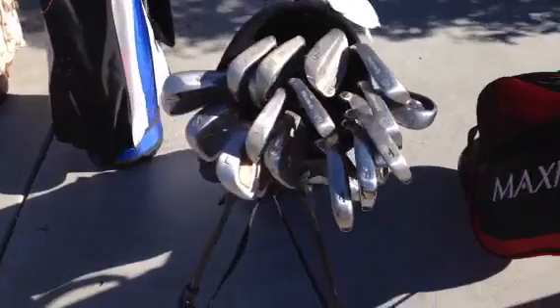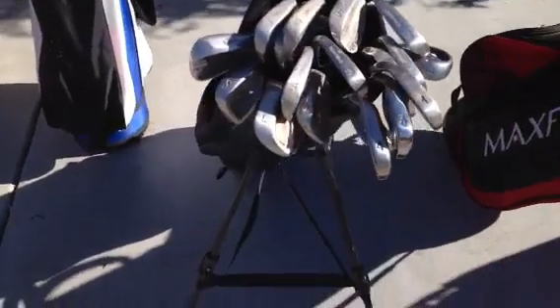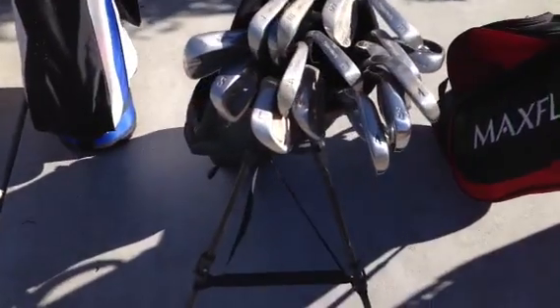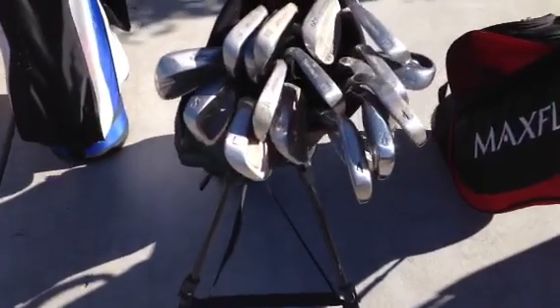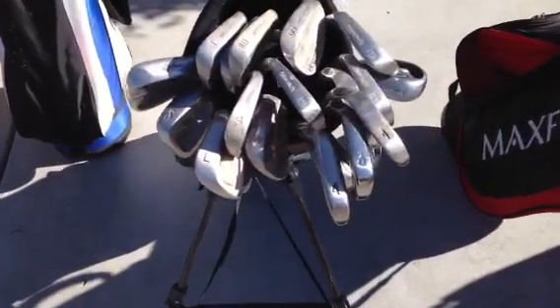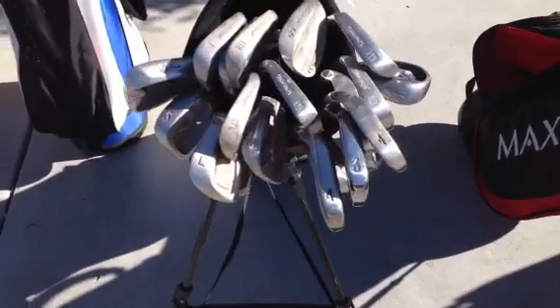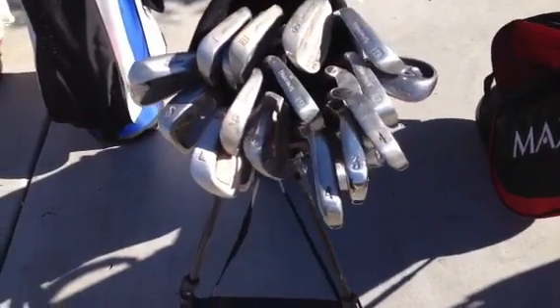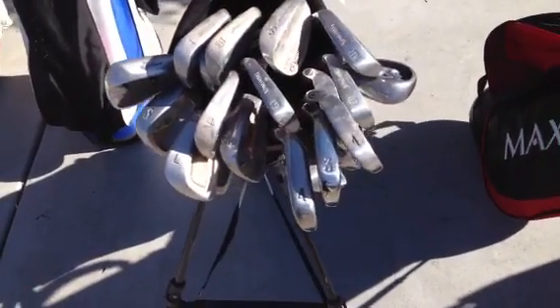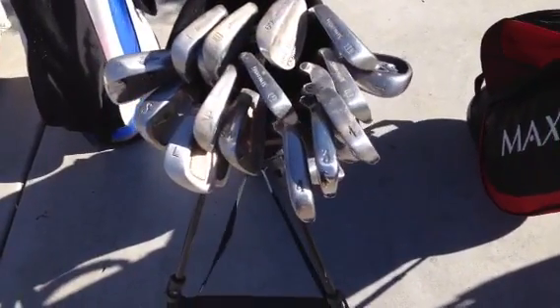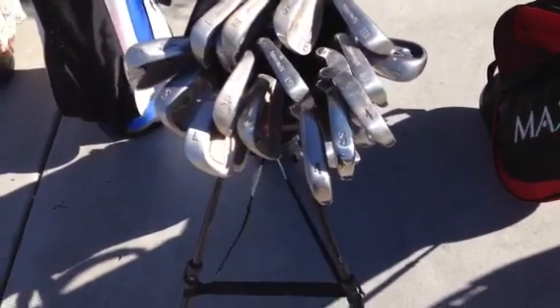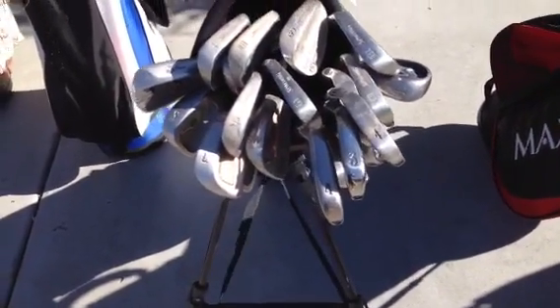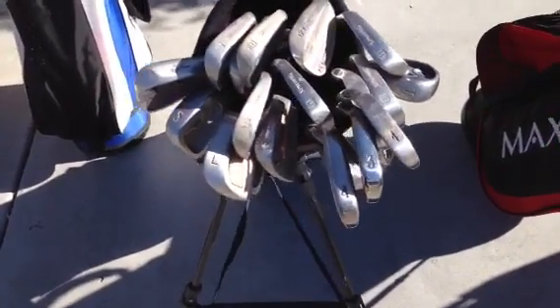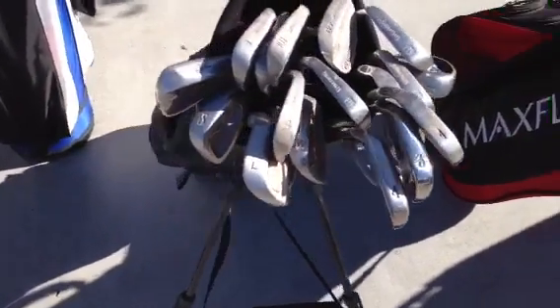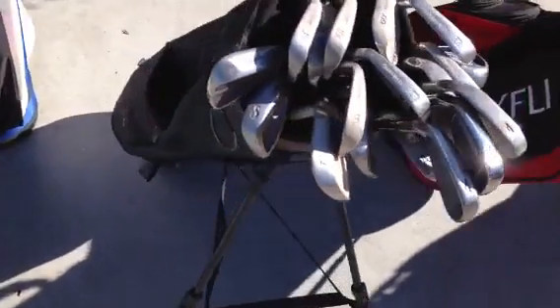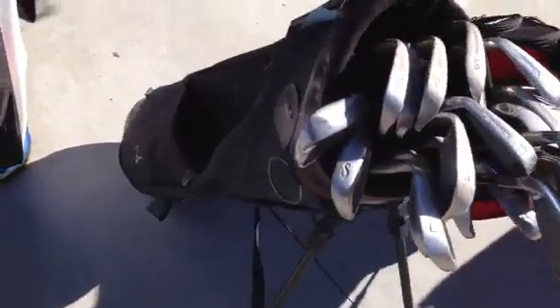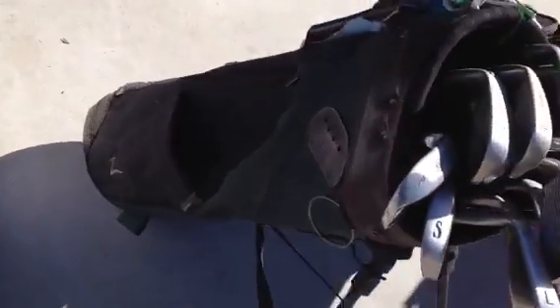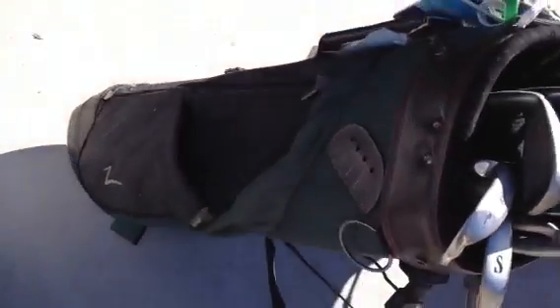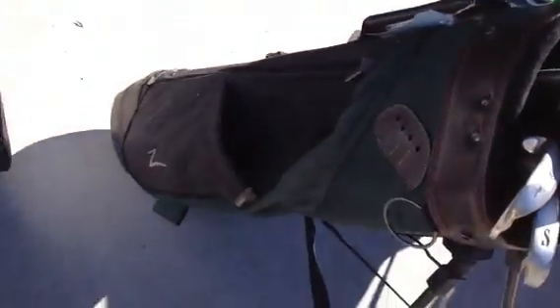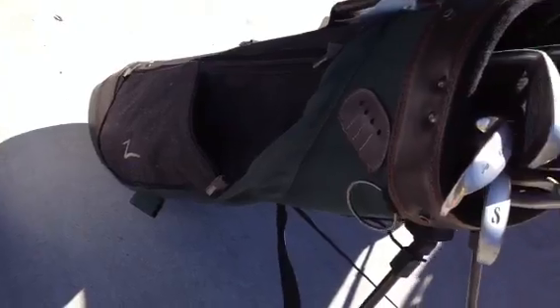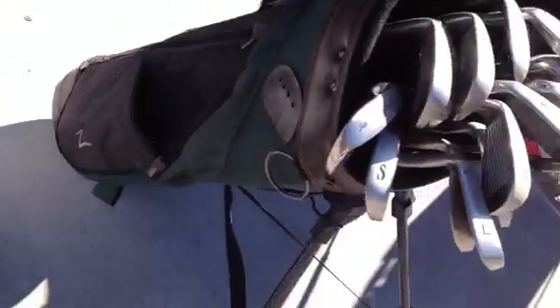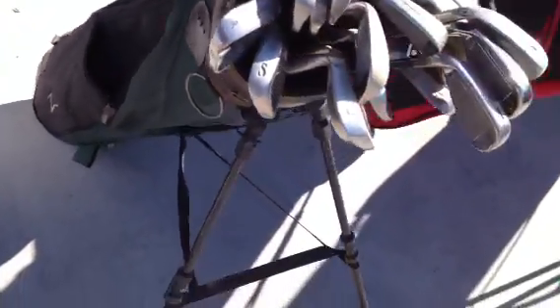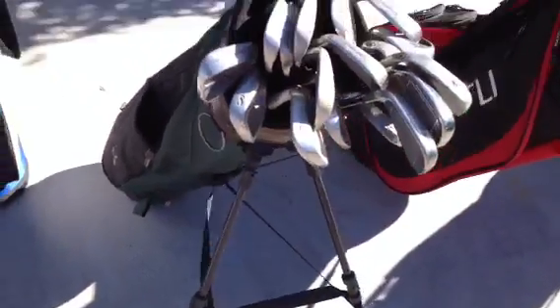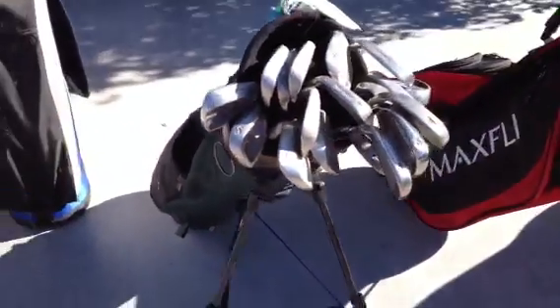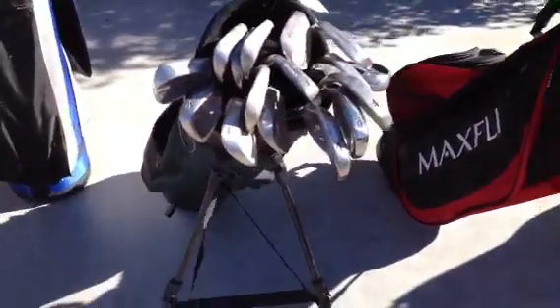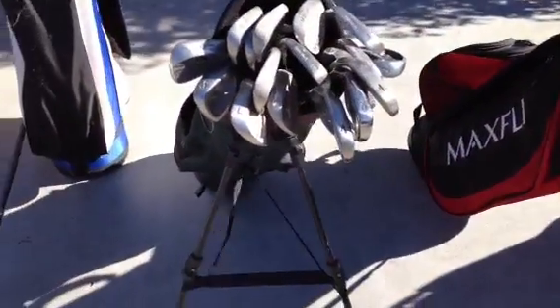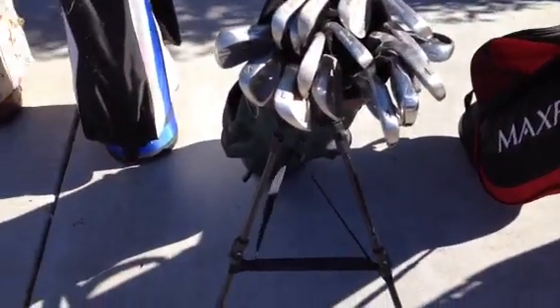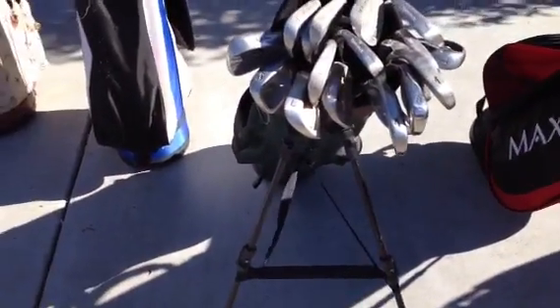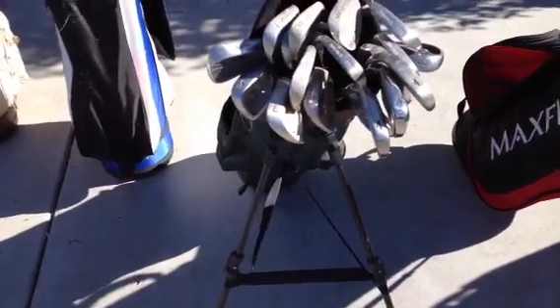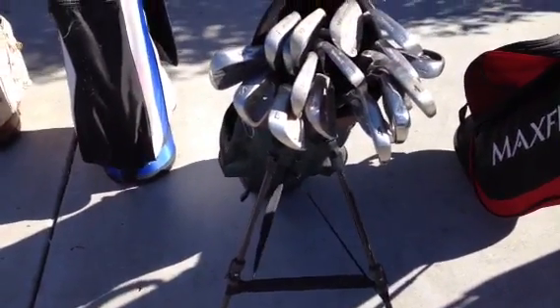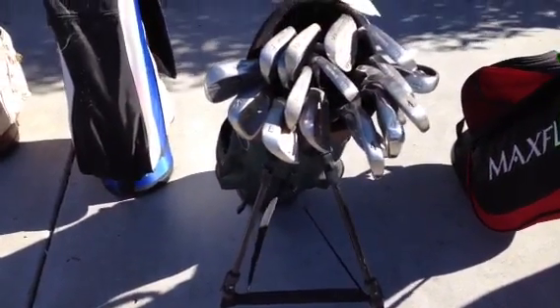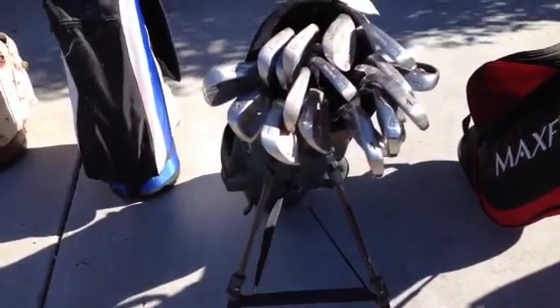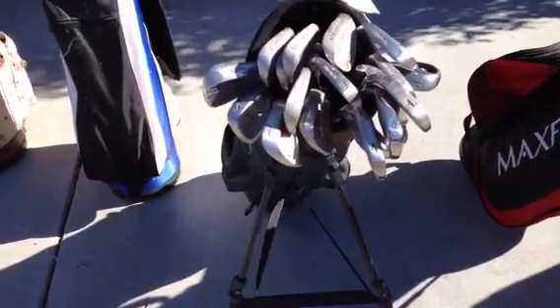Then here are a bunch of miscellaneous irons that my grandpa gave me, just in a regular bag with a kickstand. I'll probably be able to get about $70 for all of that.